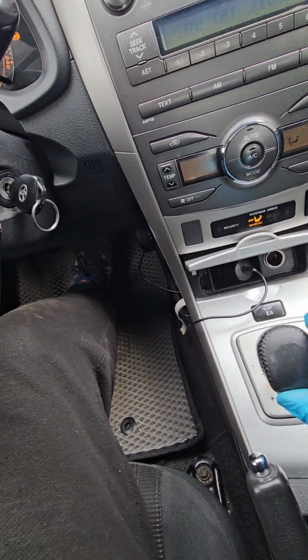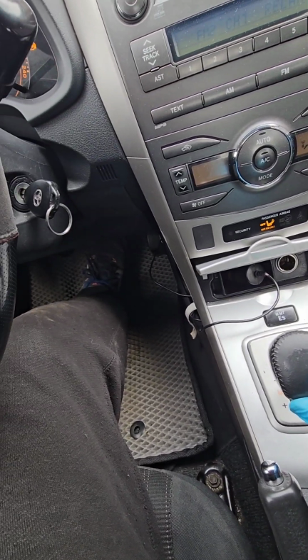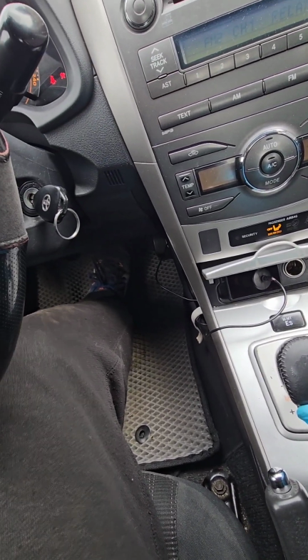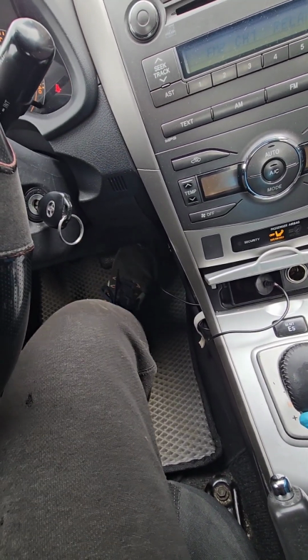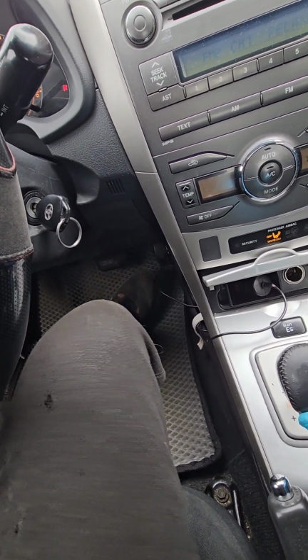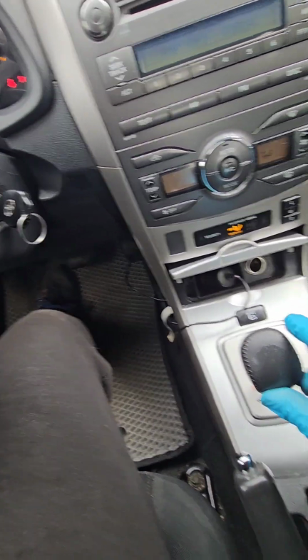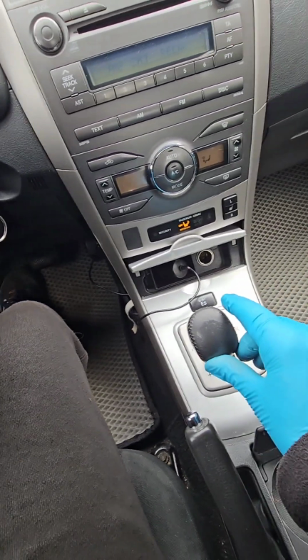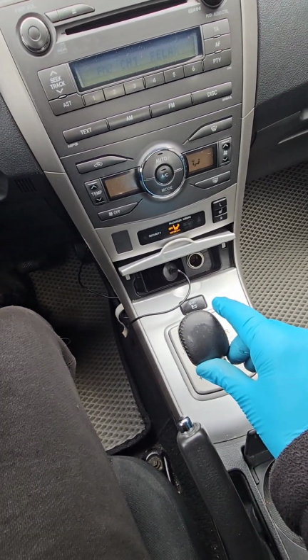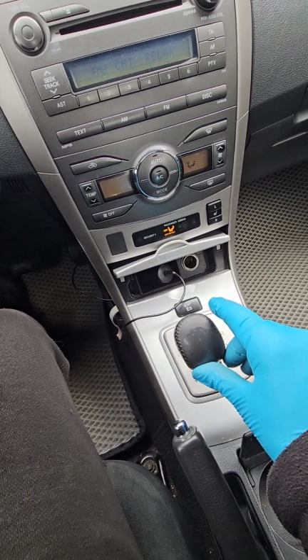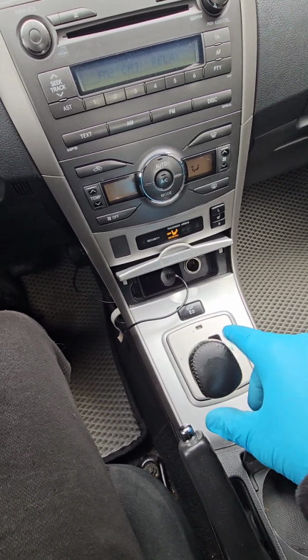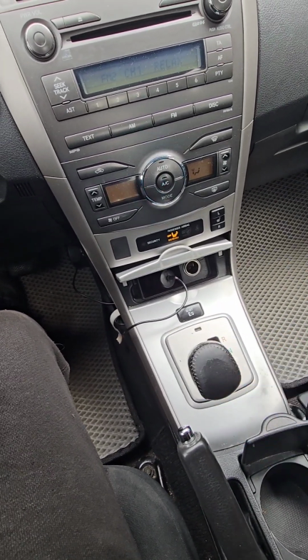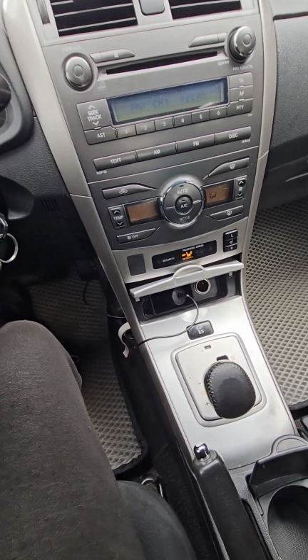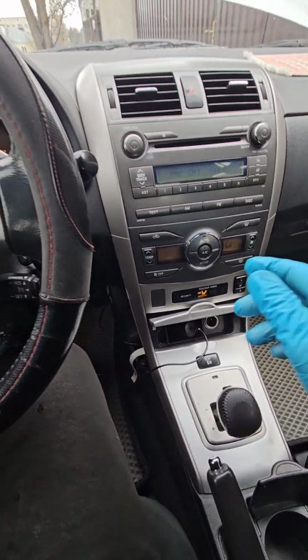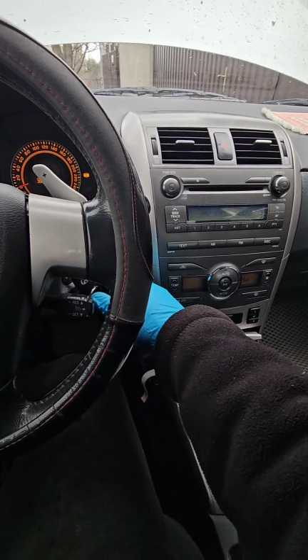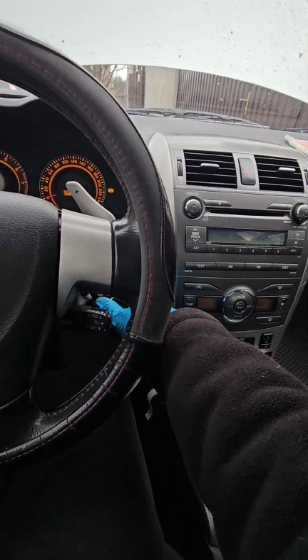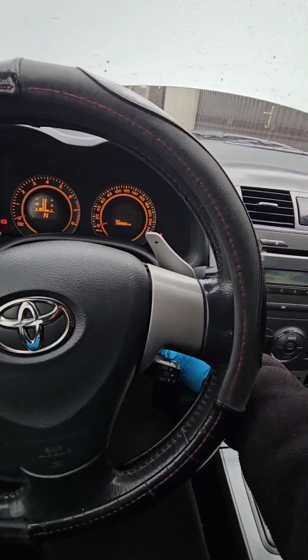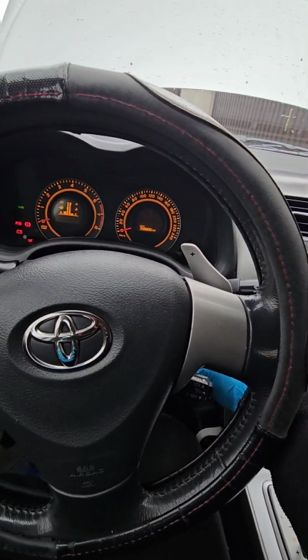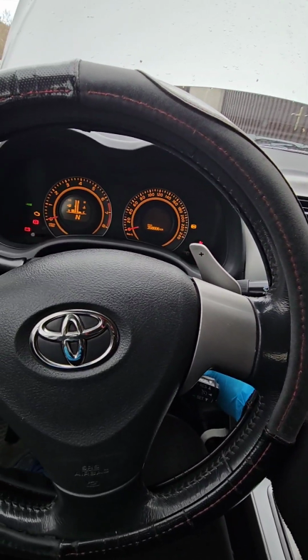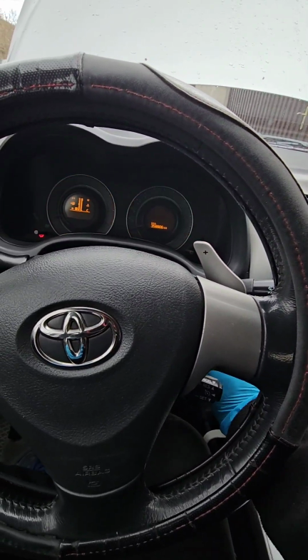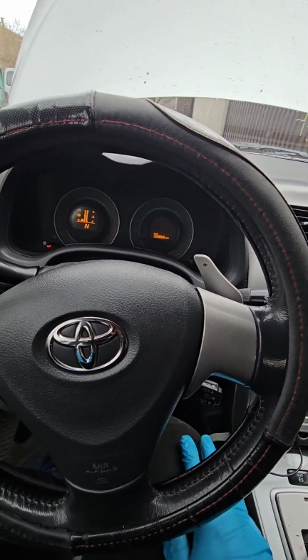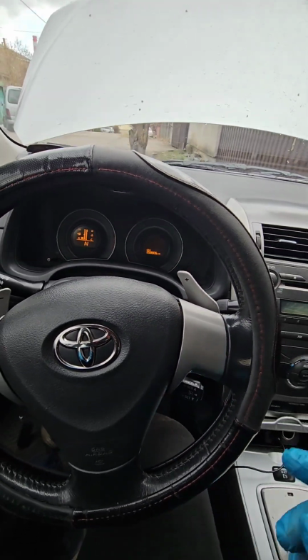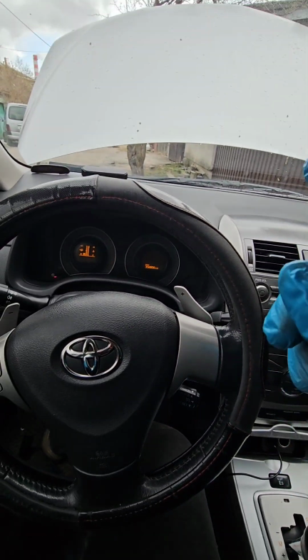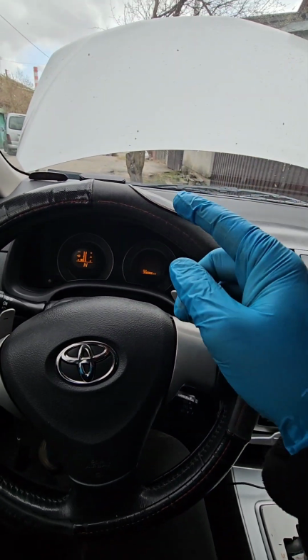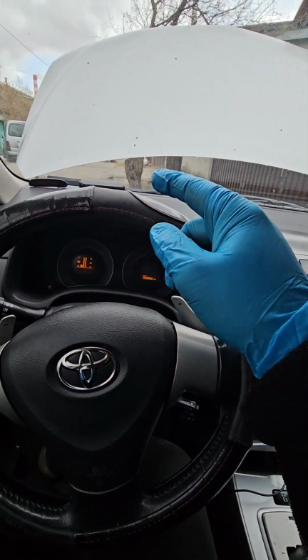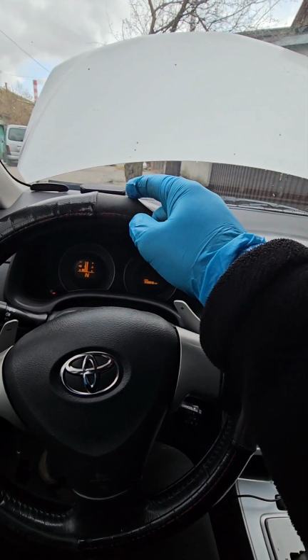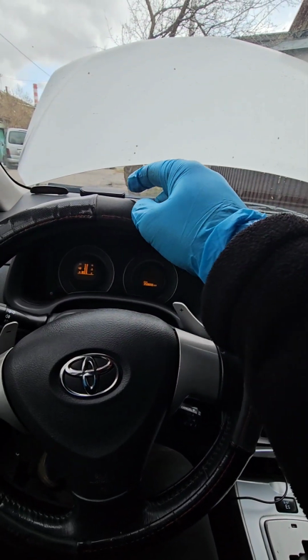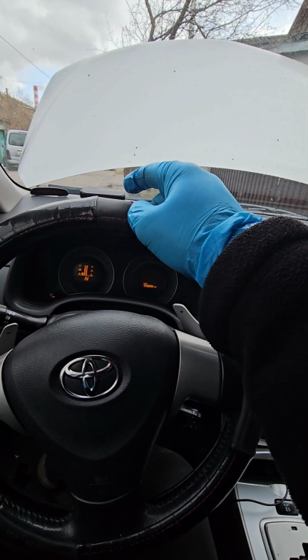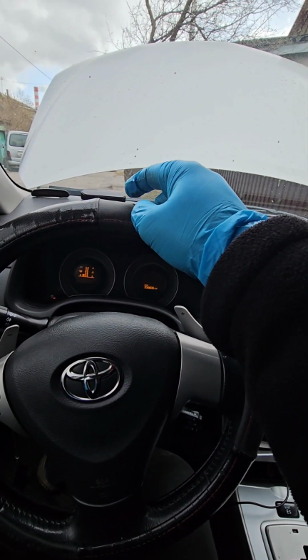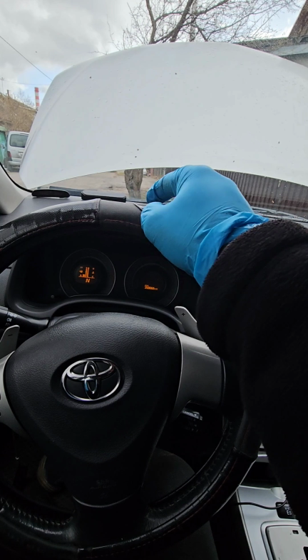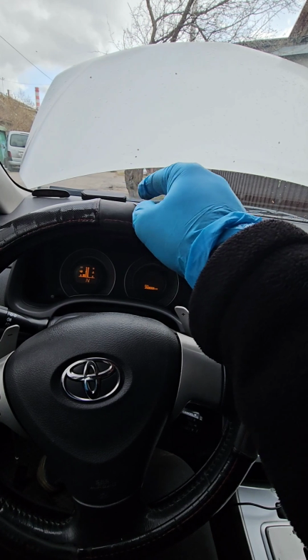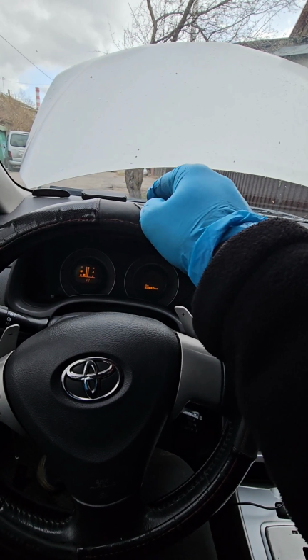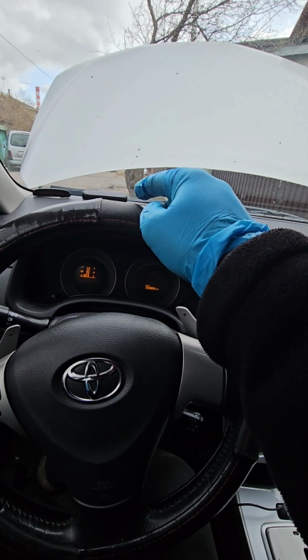Release the brake, release, and turn off ignition. I heard the clutch actuator did something.